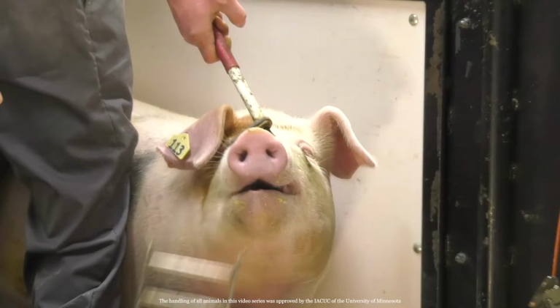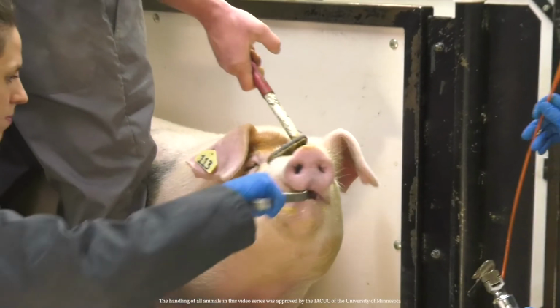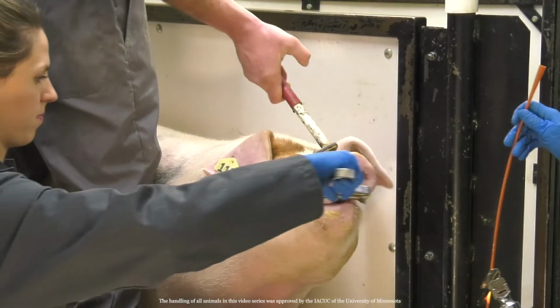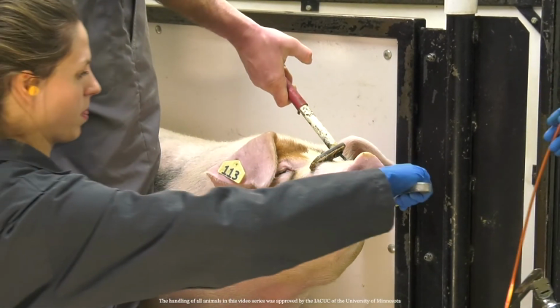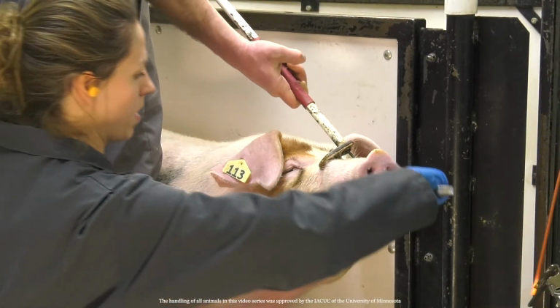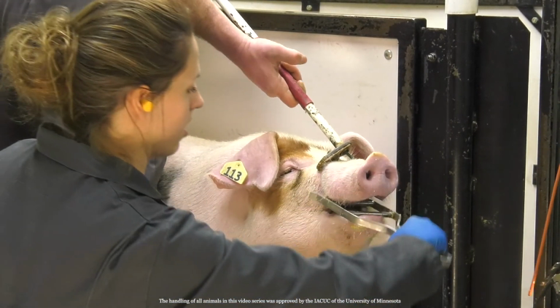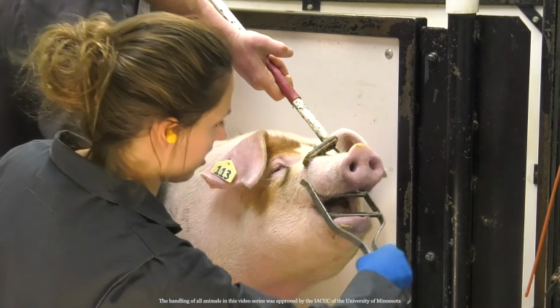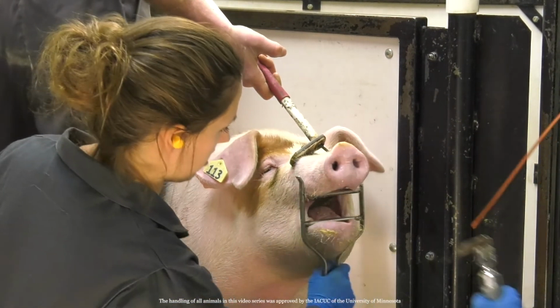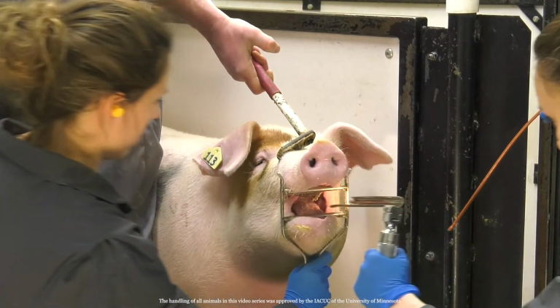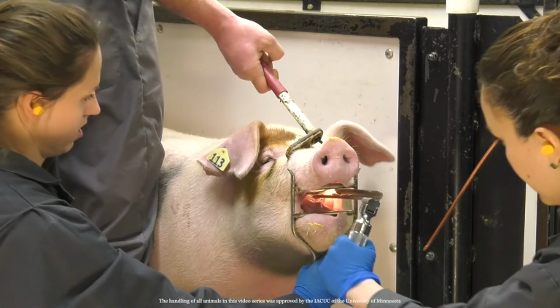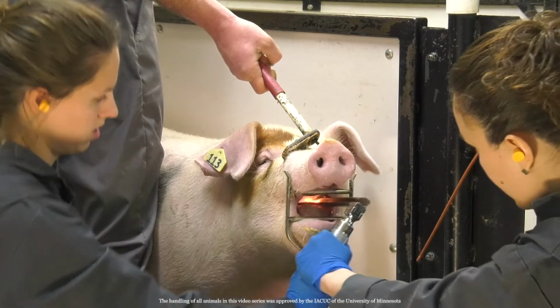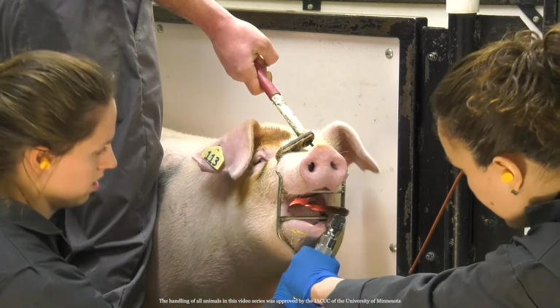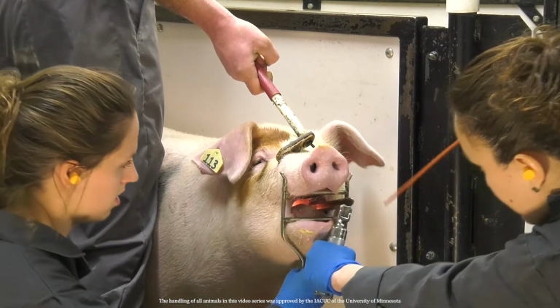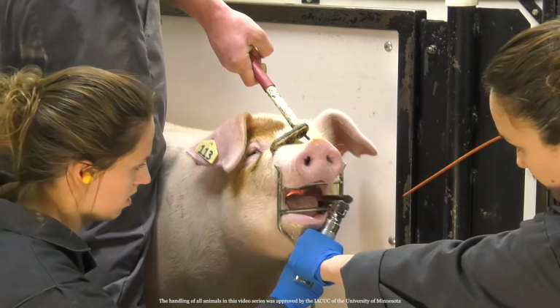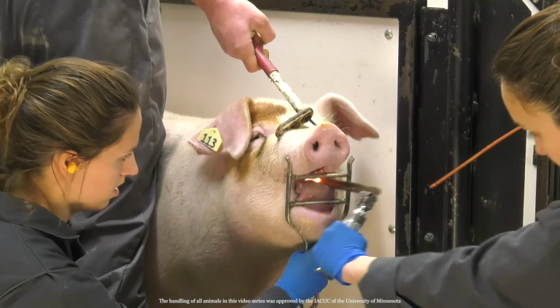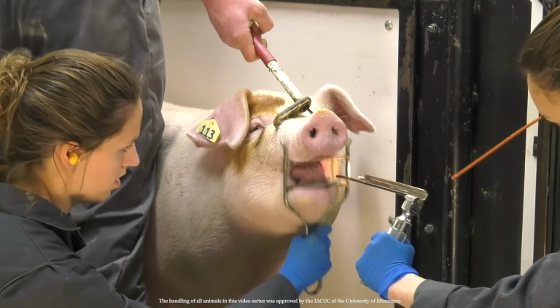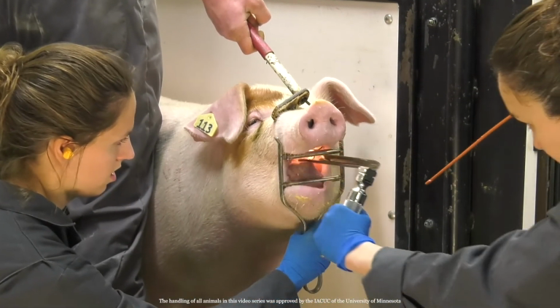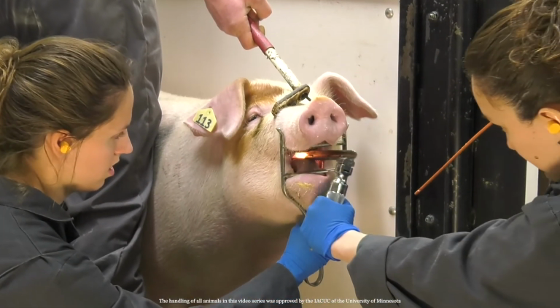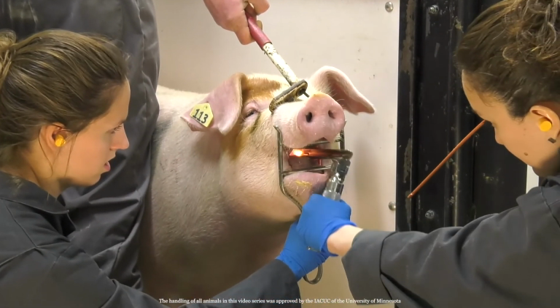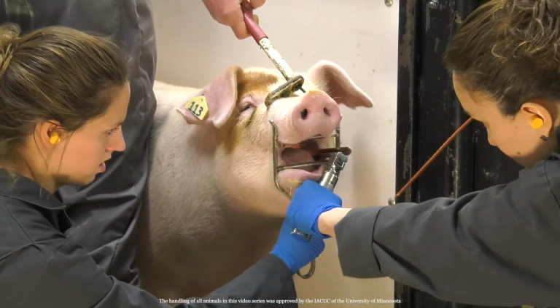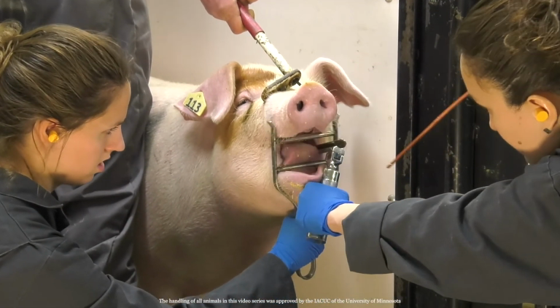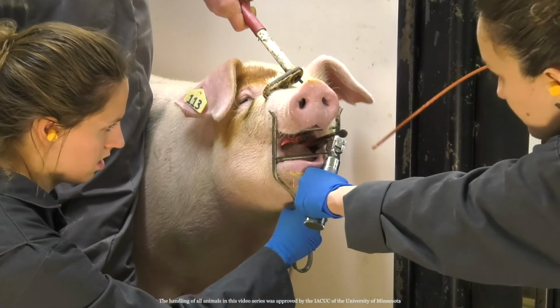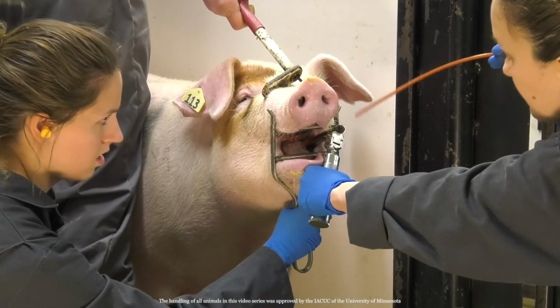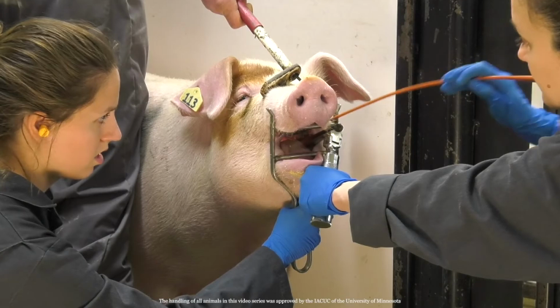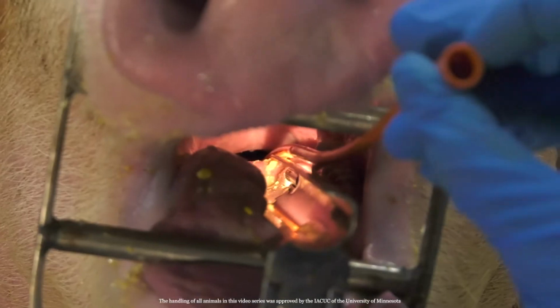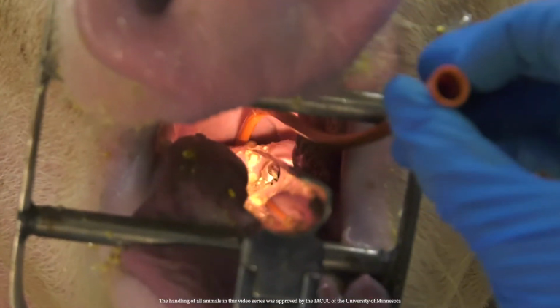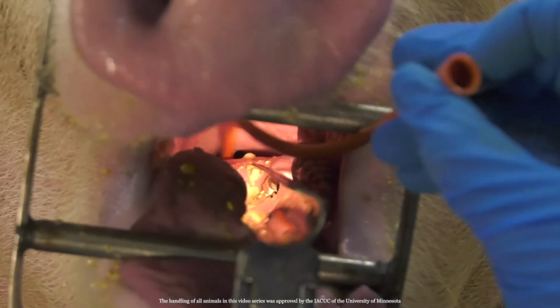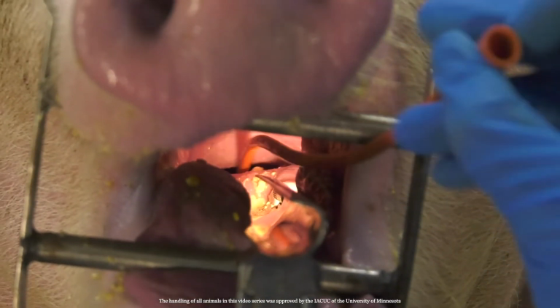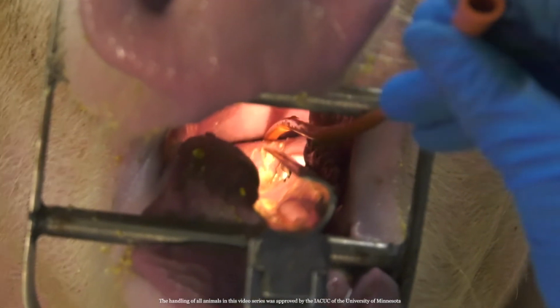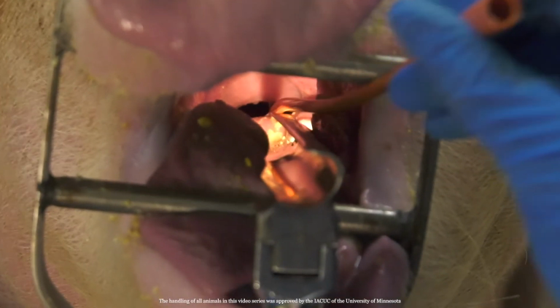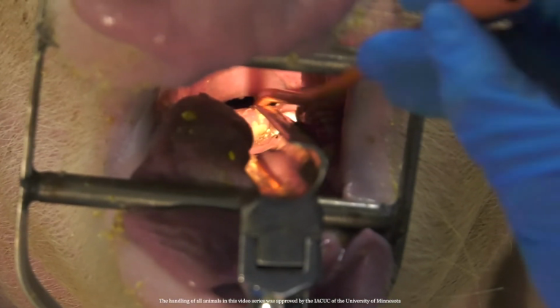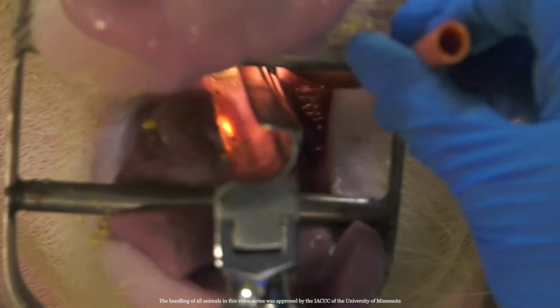Use the blade of the laryngoscope to see into the back of the pig's throat. If you don't have a laryngoscope, position the pig under a light source and use a tongue depressor. Next, use your other hand to slowly feed the catheter into the pig's throat.